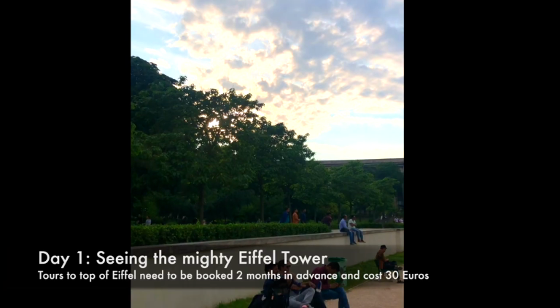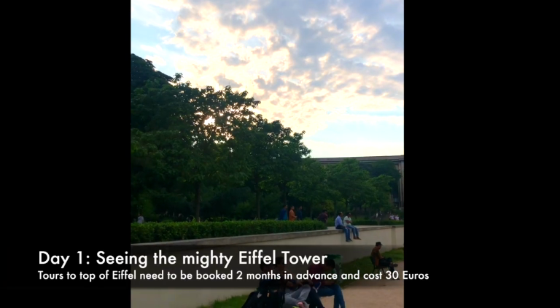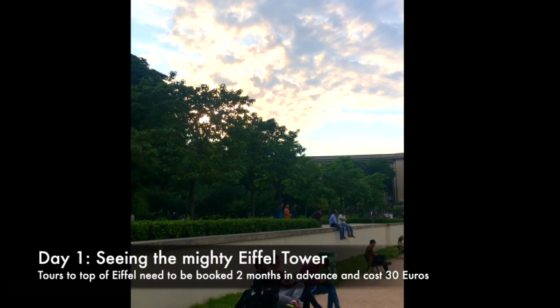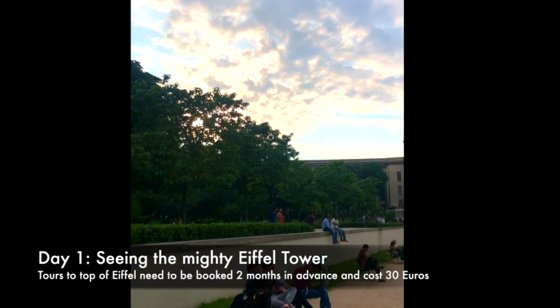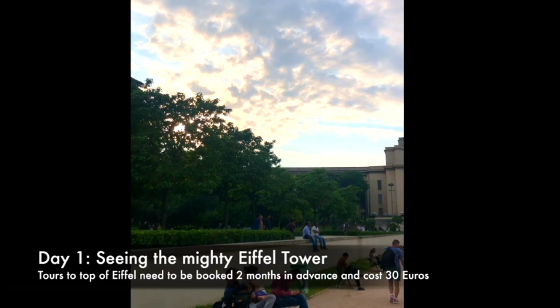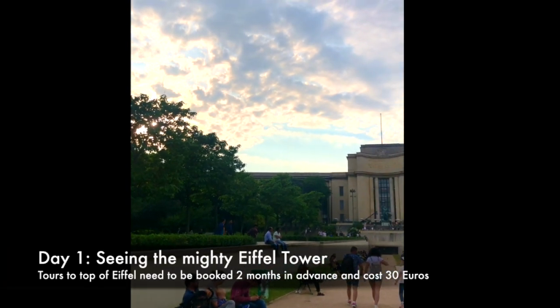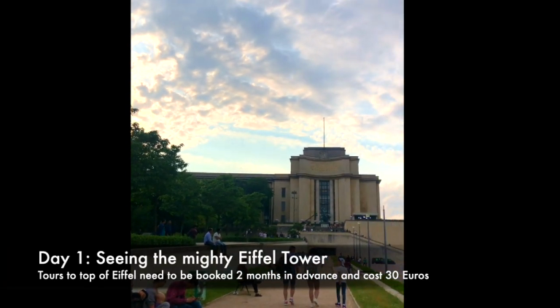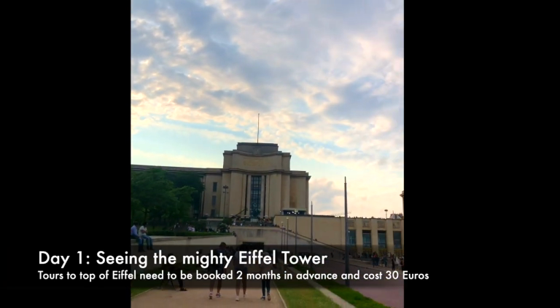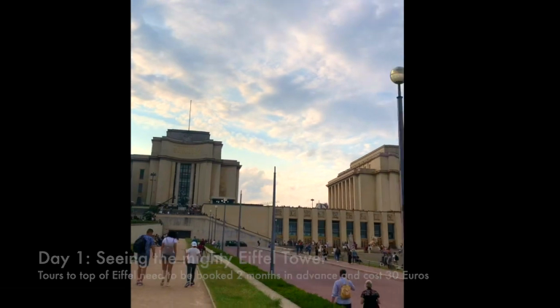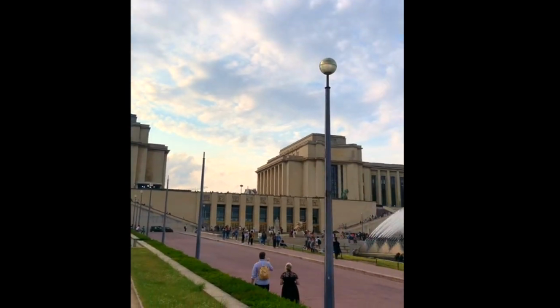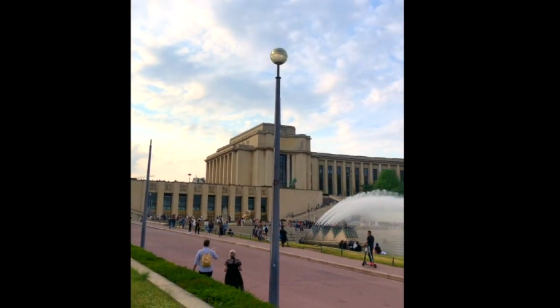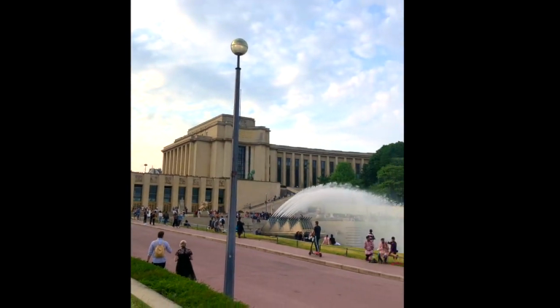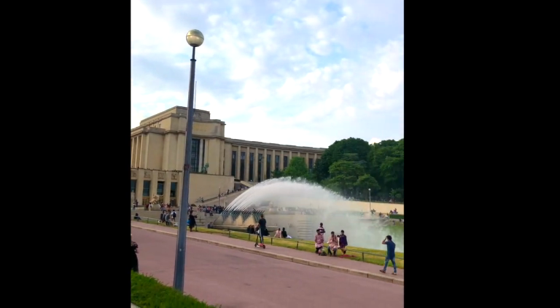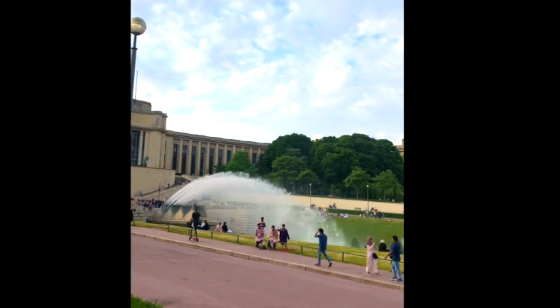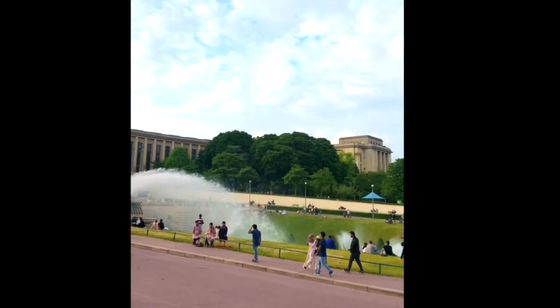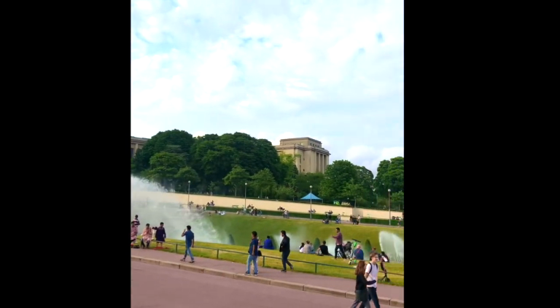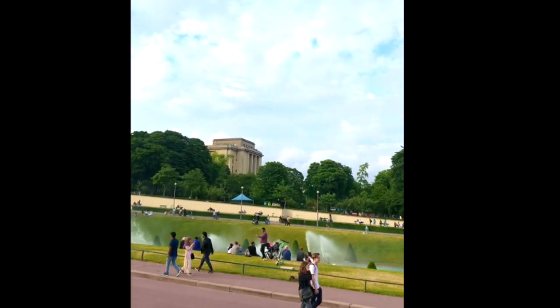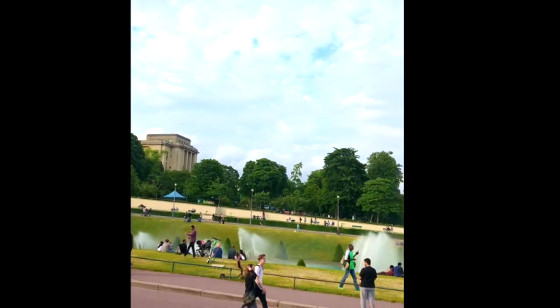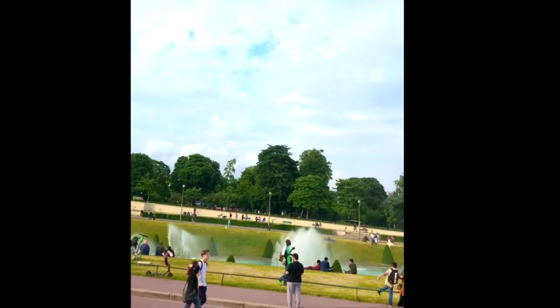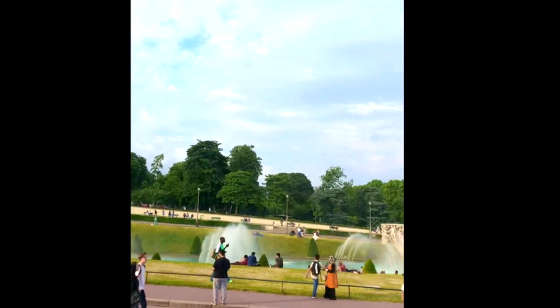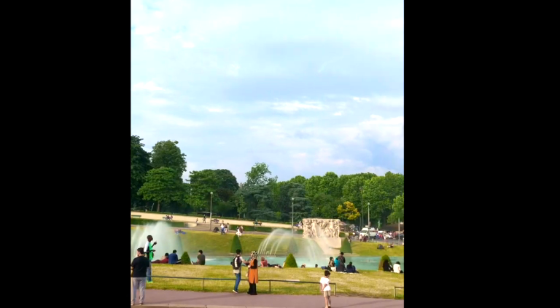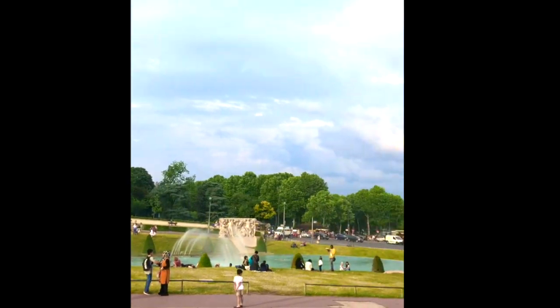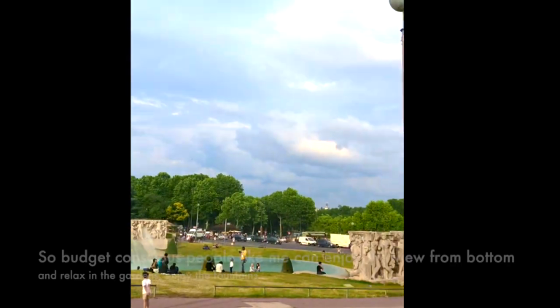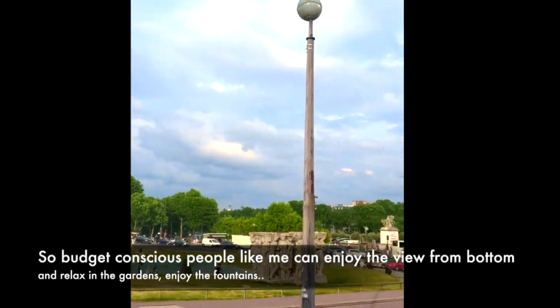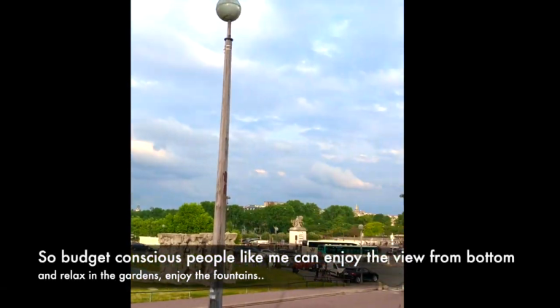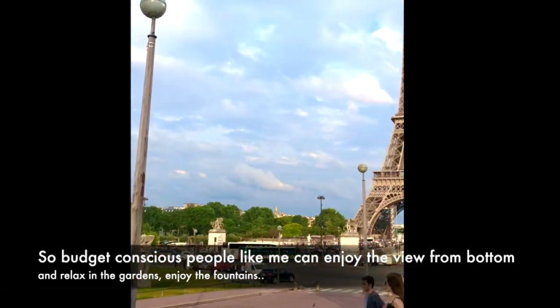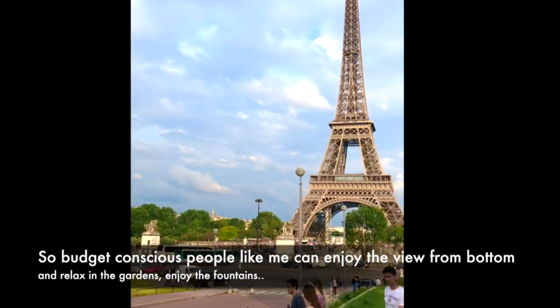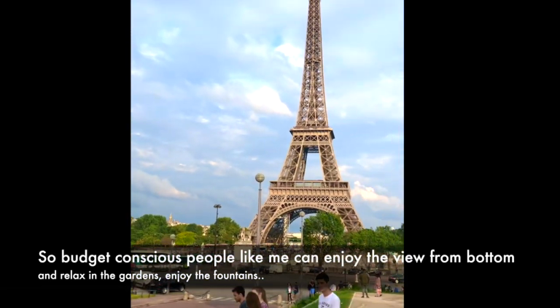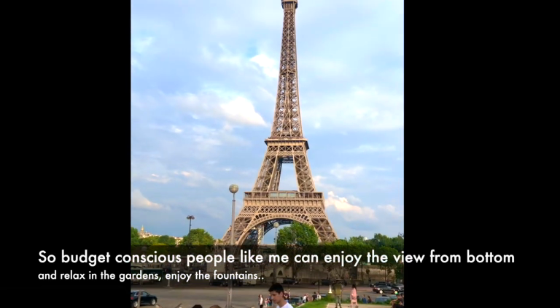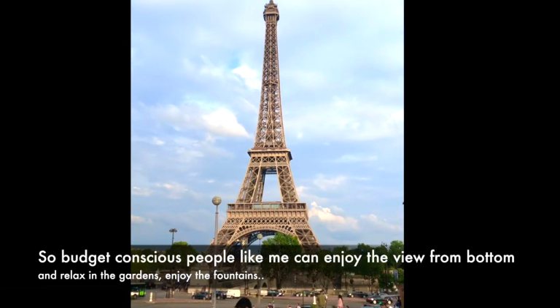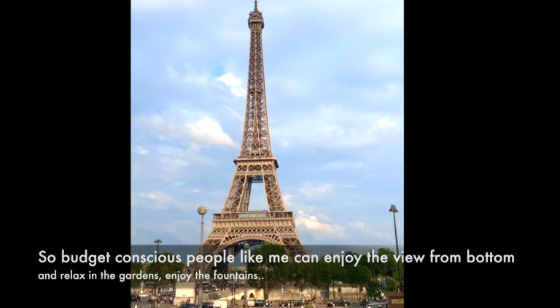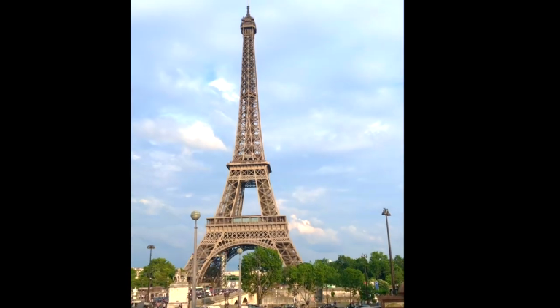Day one in Paris — like any other tourist — I went to see the Eiffel Tower first. You can go to the top of the tower by paying 30 euros, but you need to make bookings well in advance. Budget travelers like me can also enjoy the view from the ground.